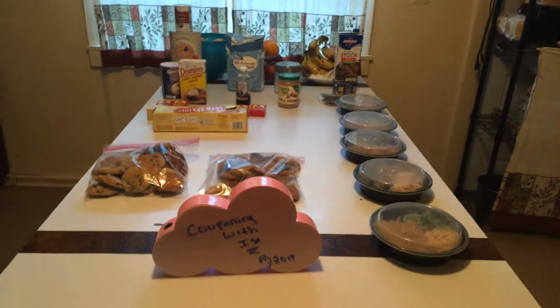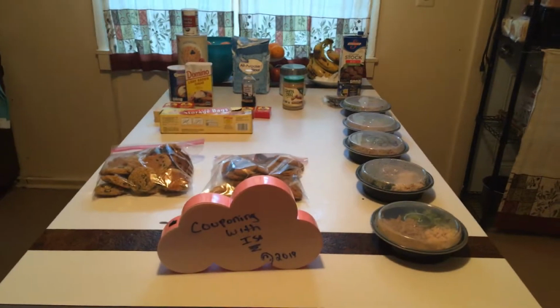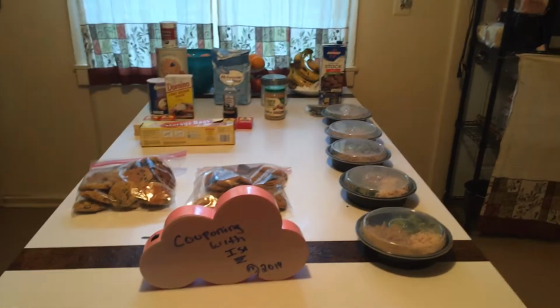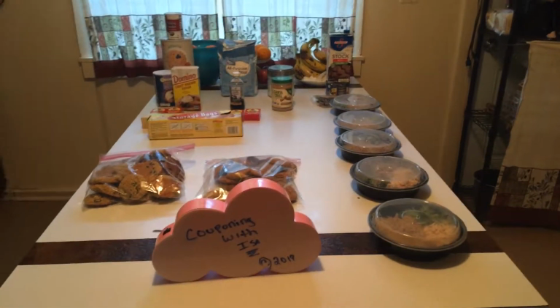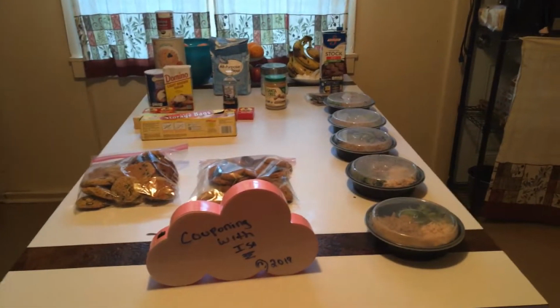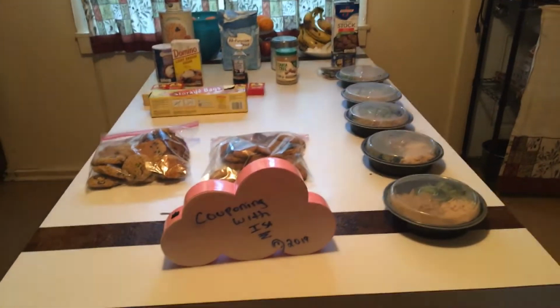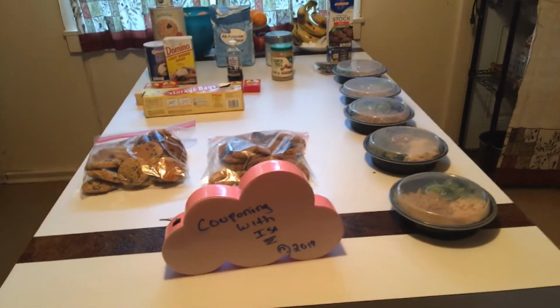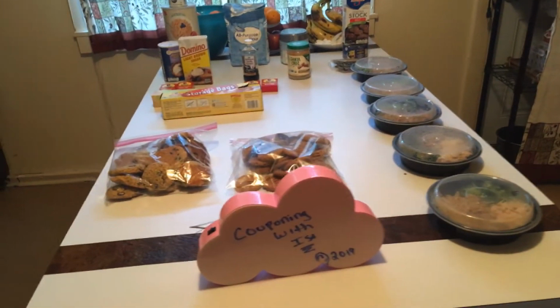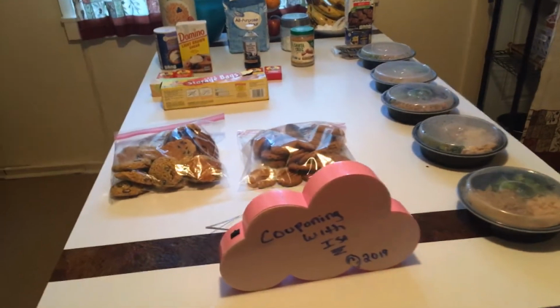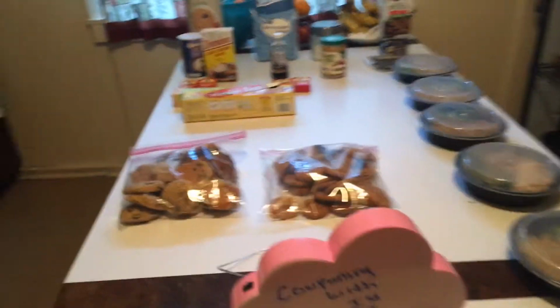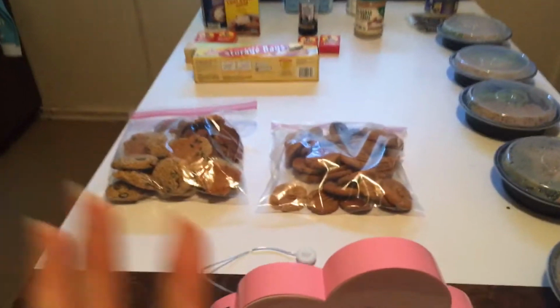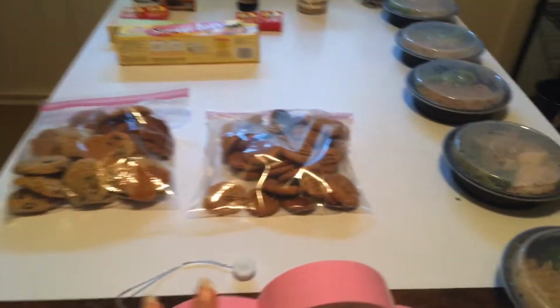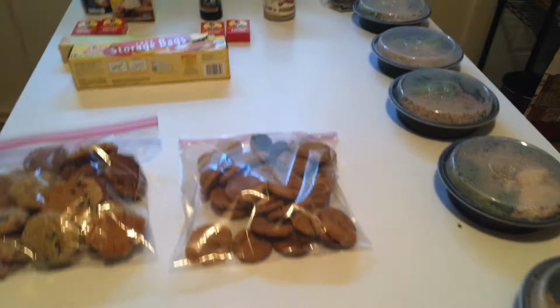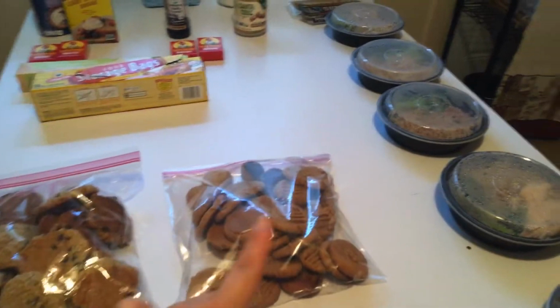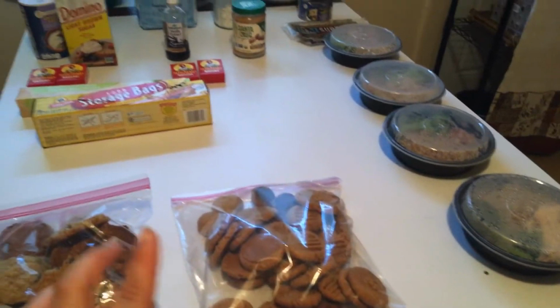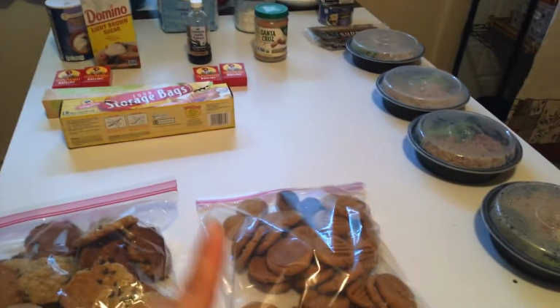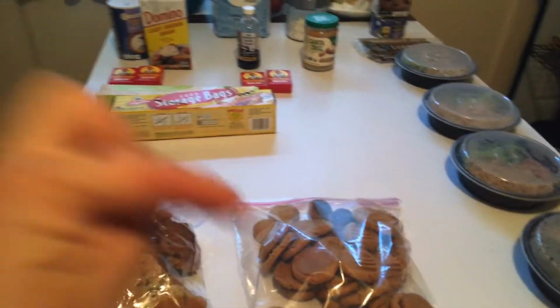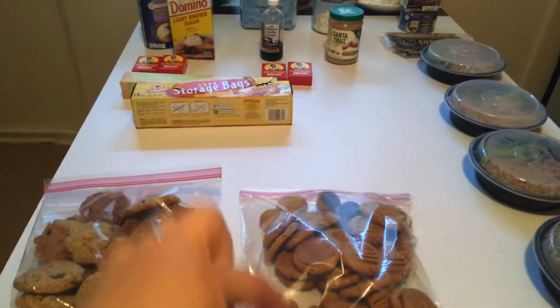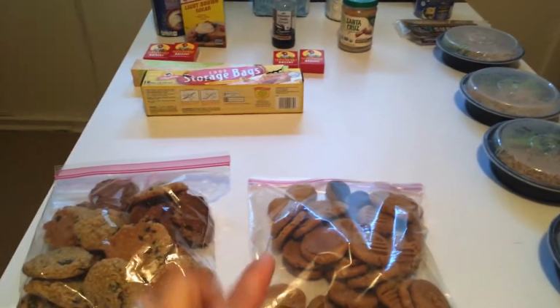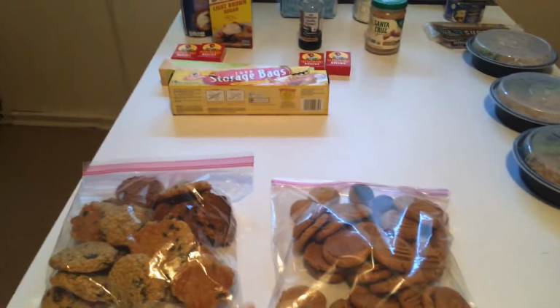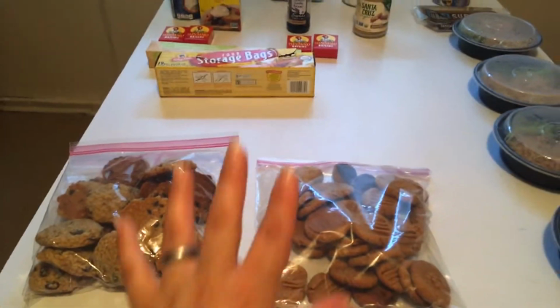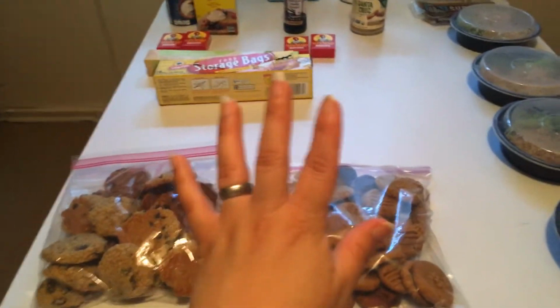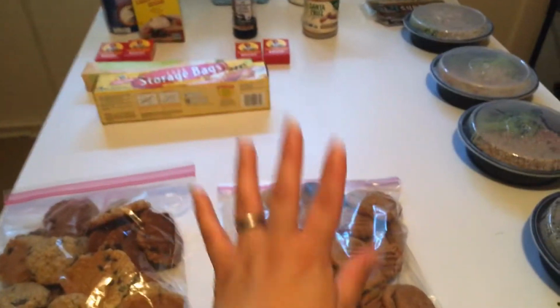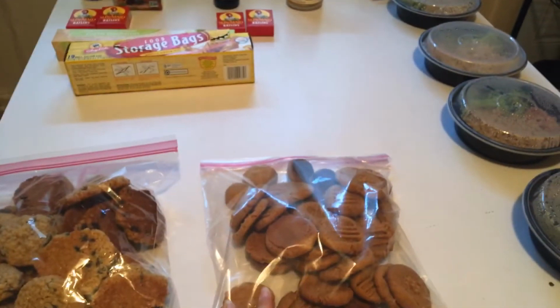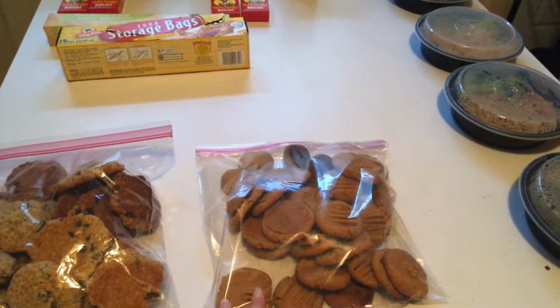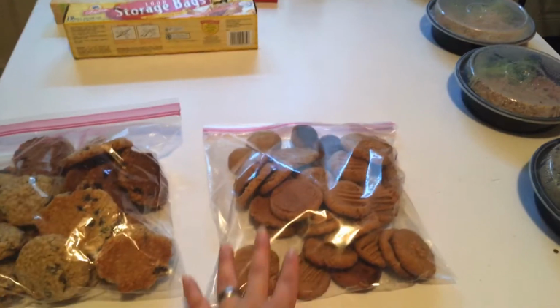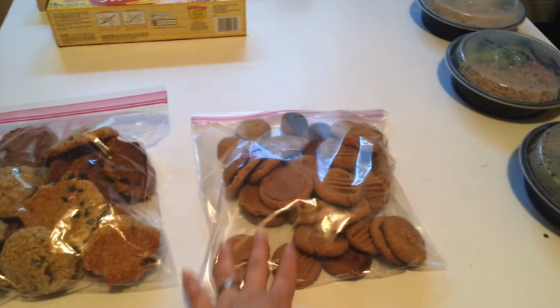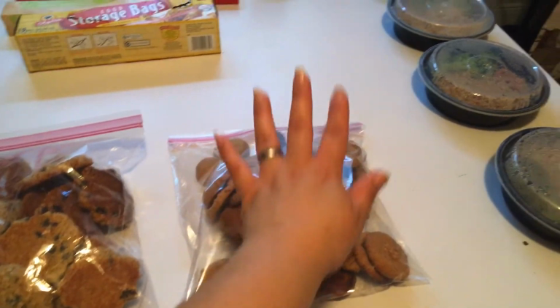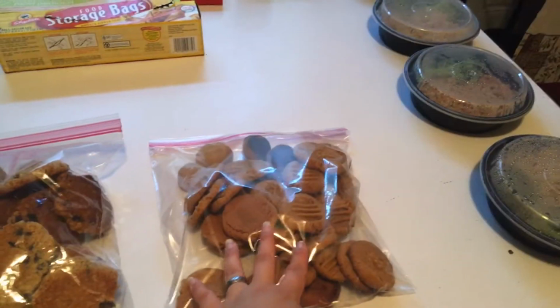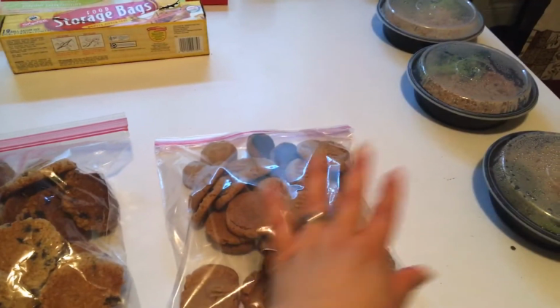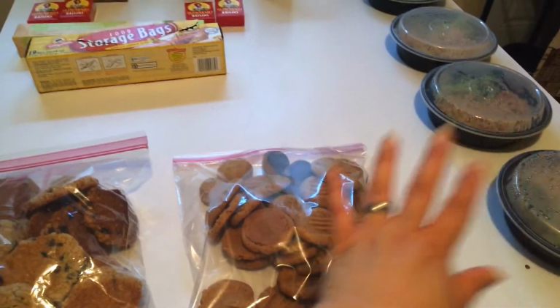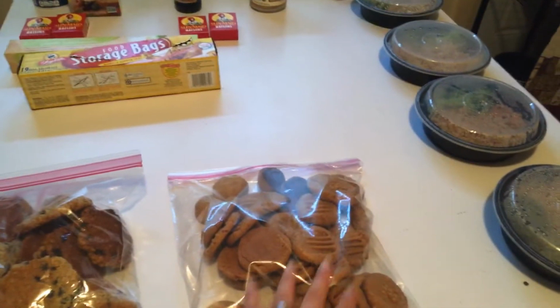Hi everyone, welcome back to Couponing with Issa. I'm here to show you really quickly an easy three-ingredient peanut butter cookie. I'll have the recipes linked right down below. It is amazing.